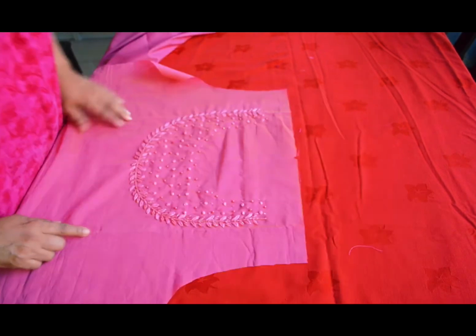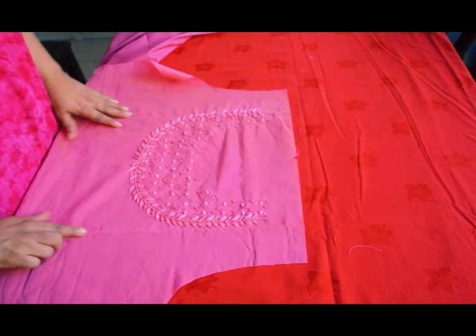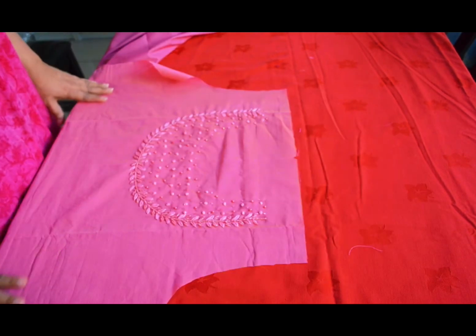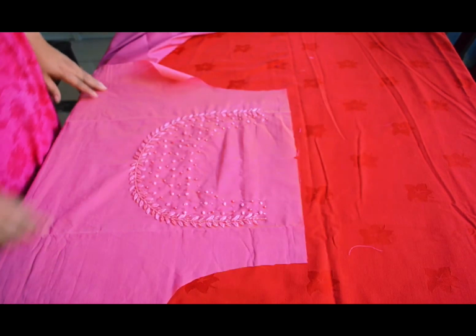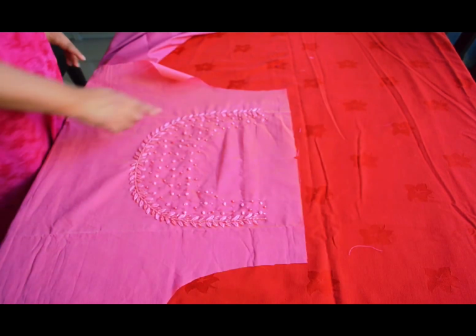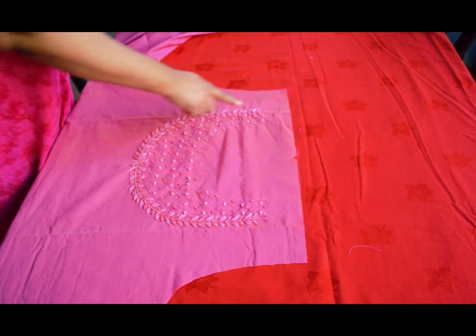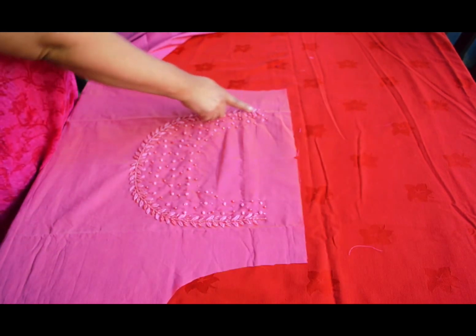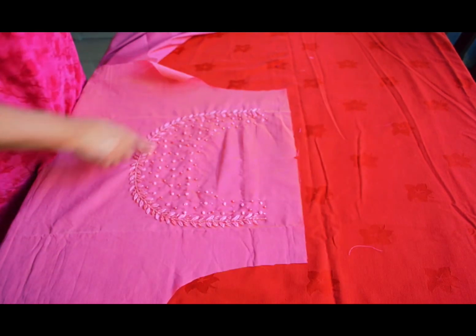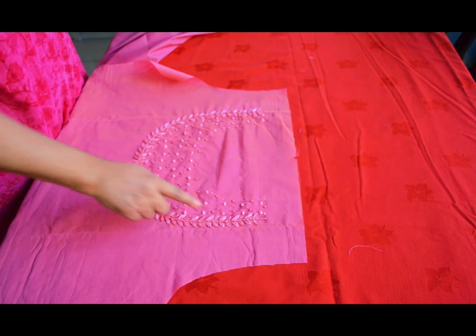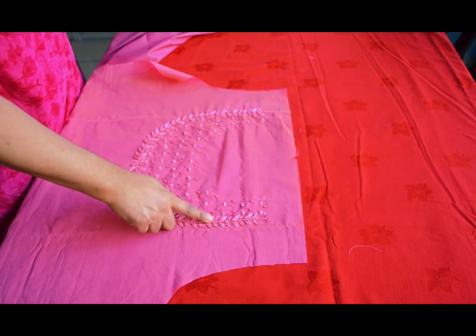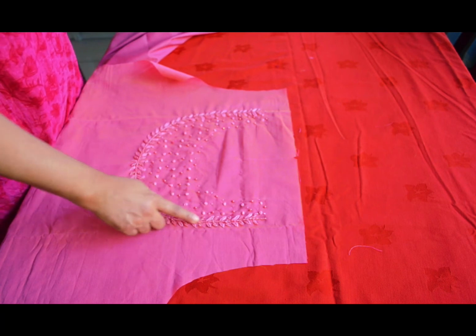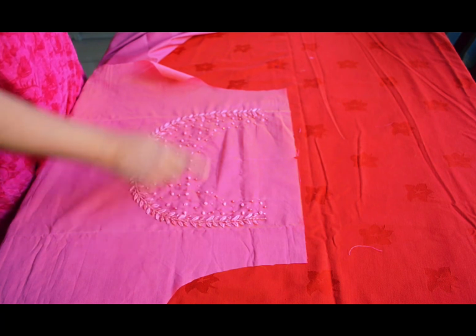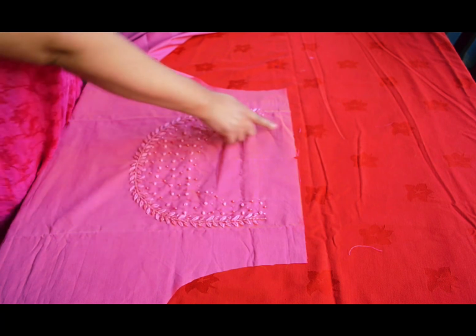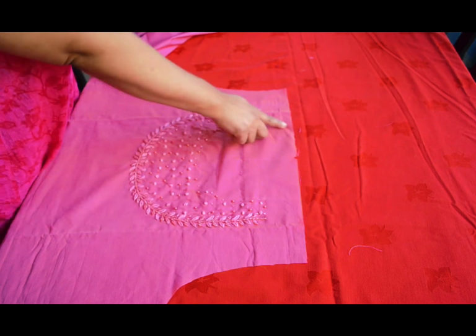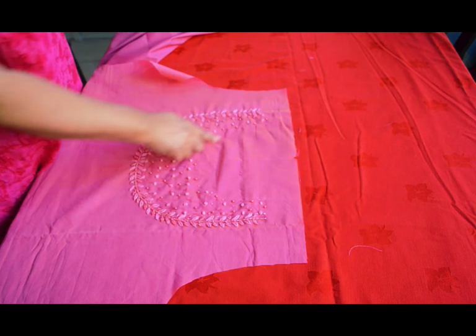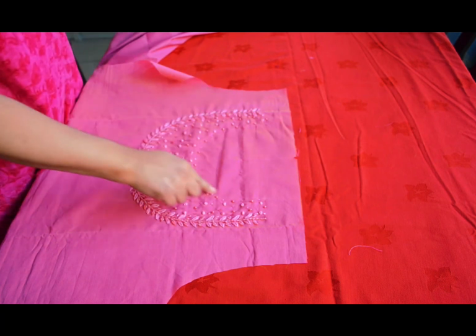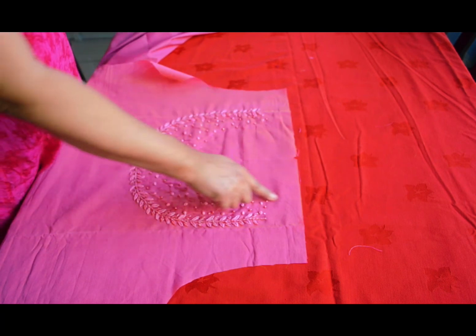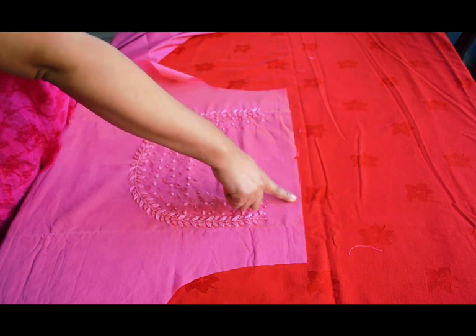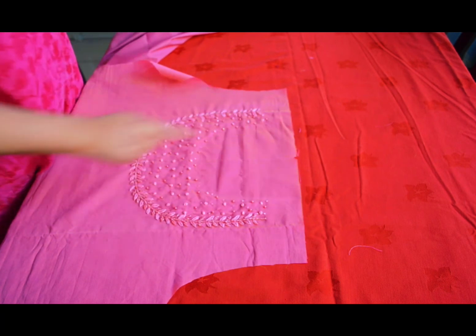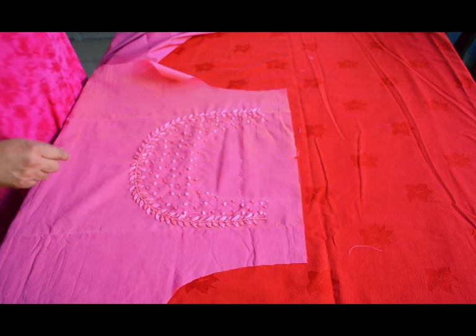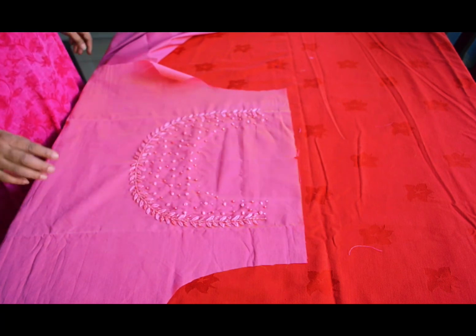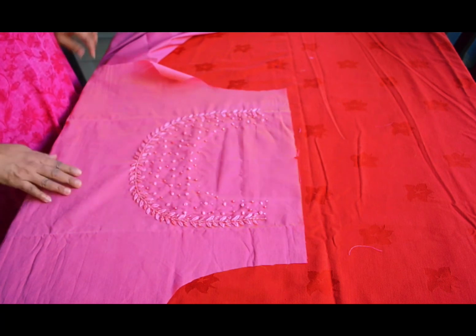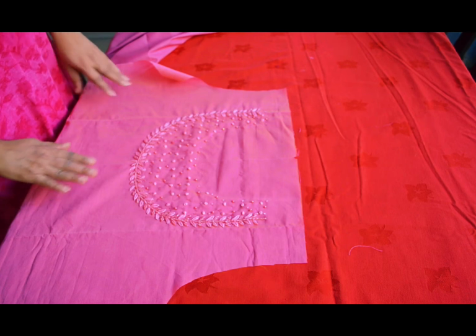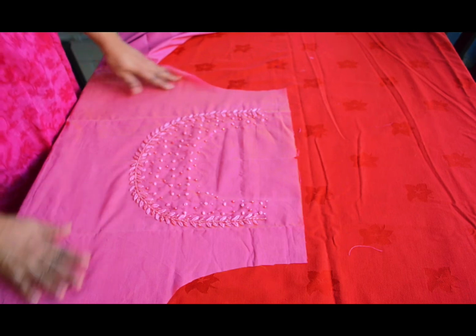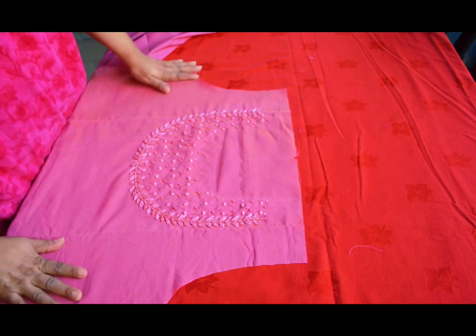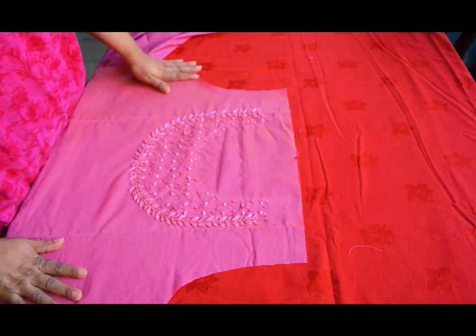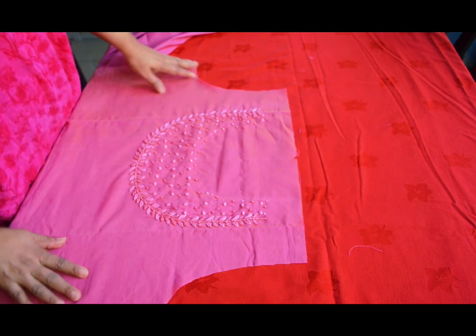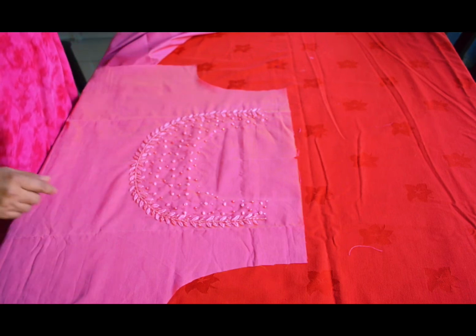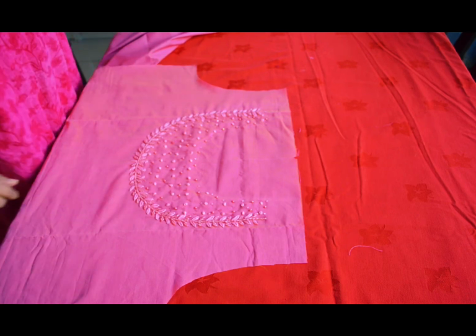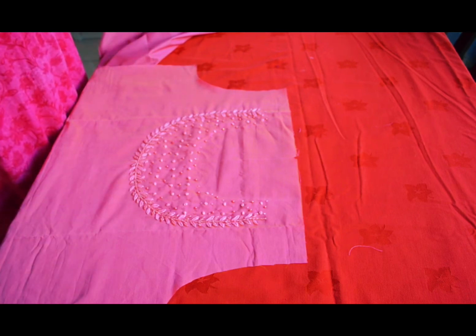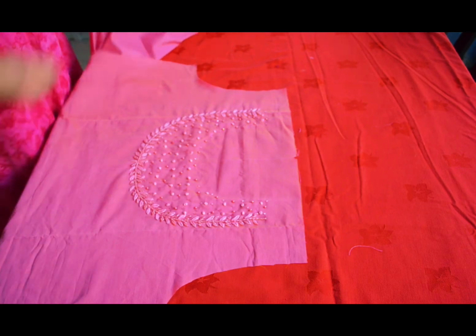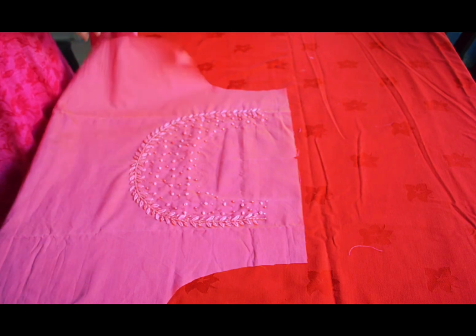This is the main clothes. This is the U-shape. This is the lining material.